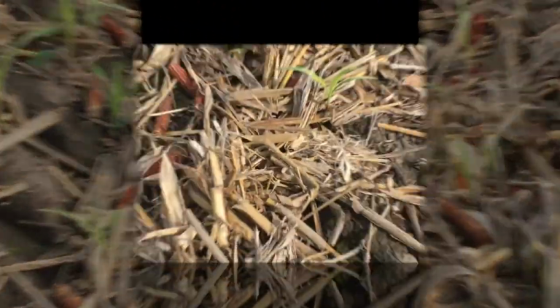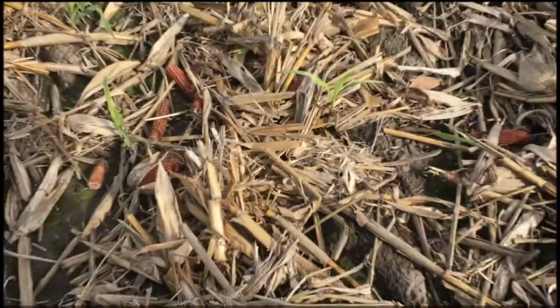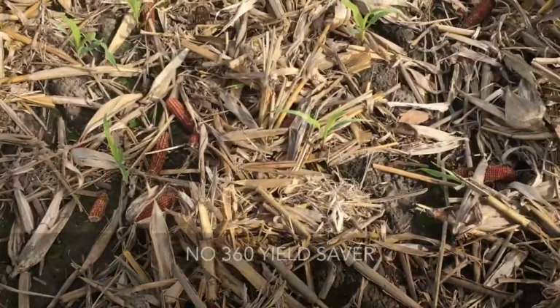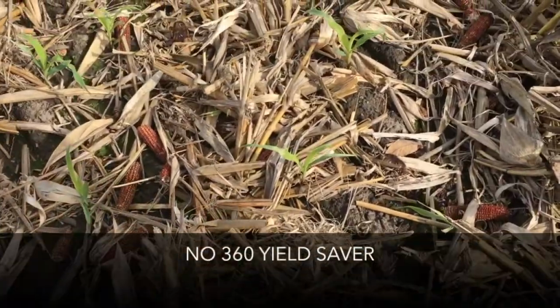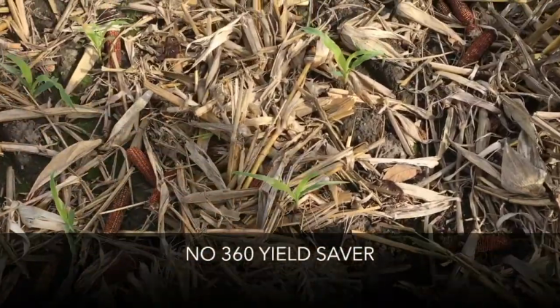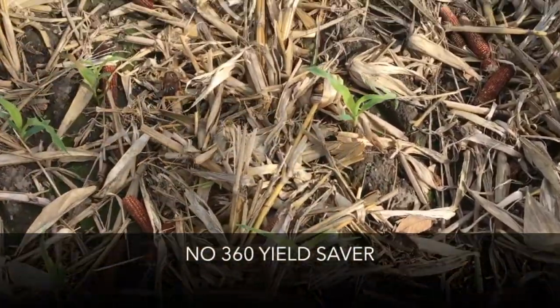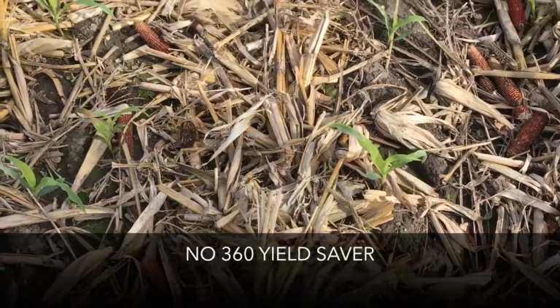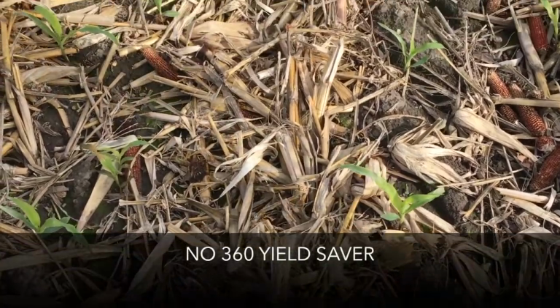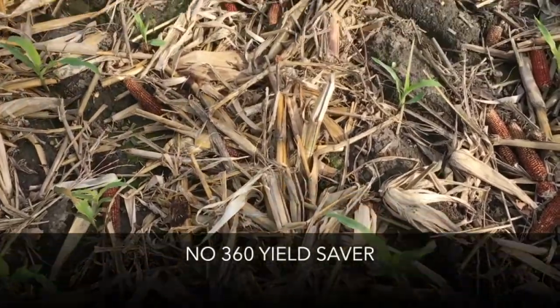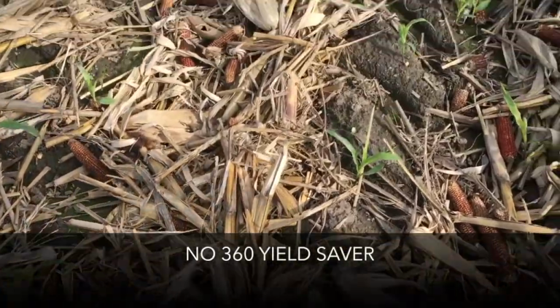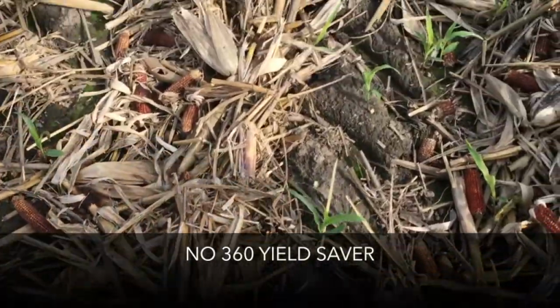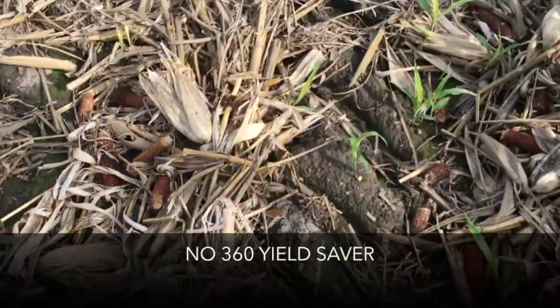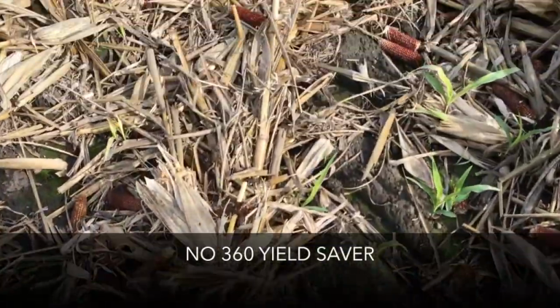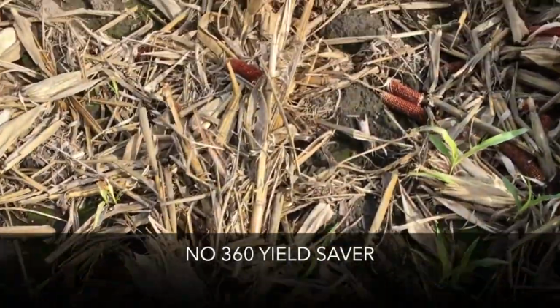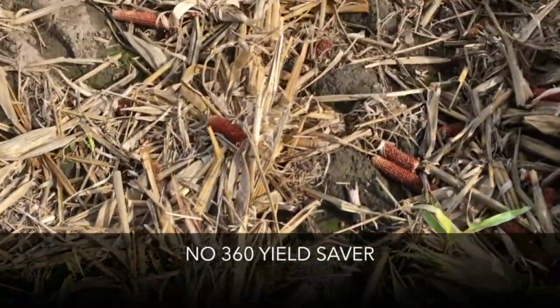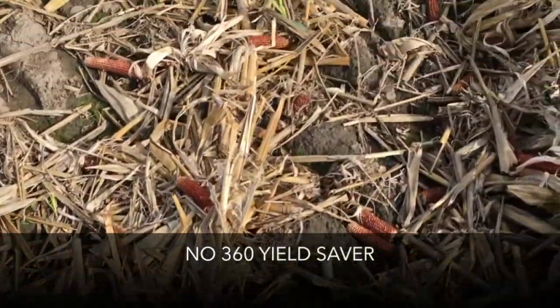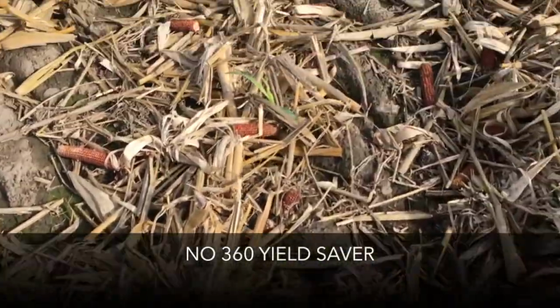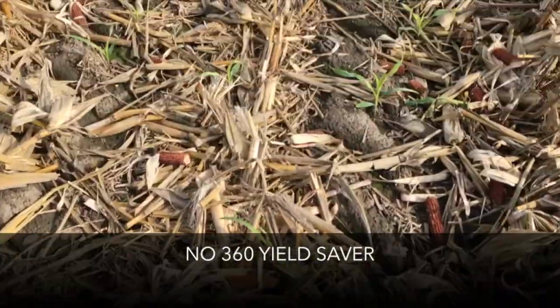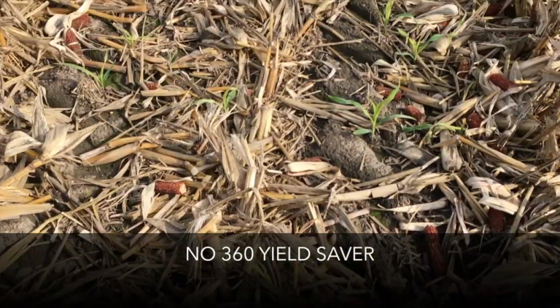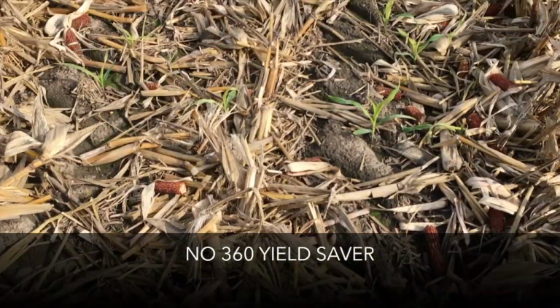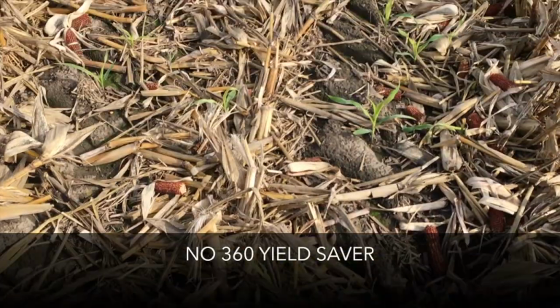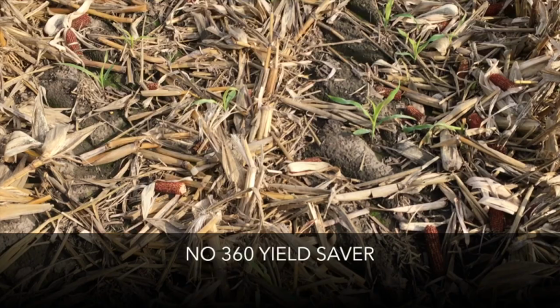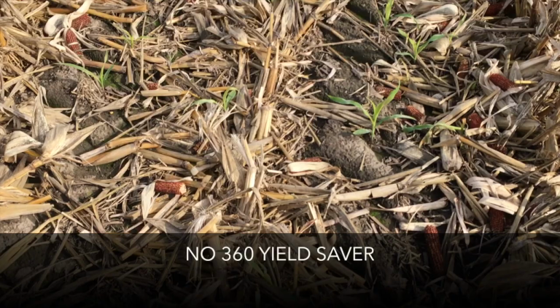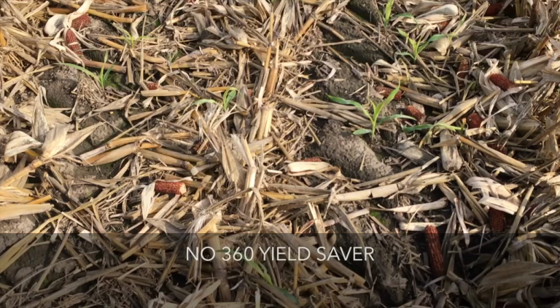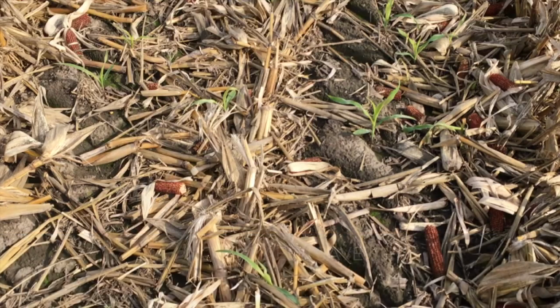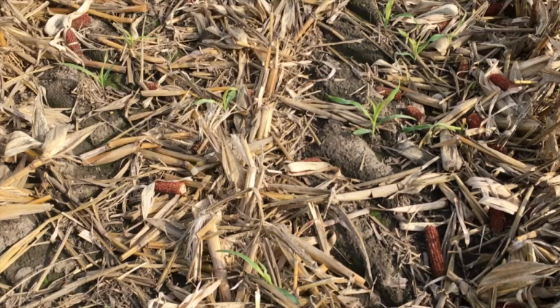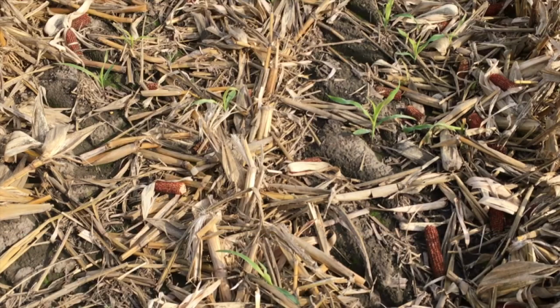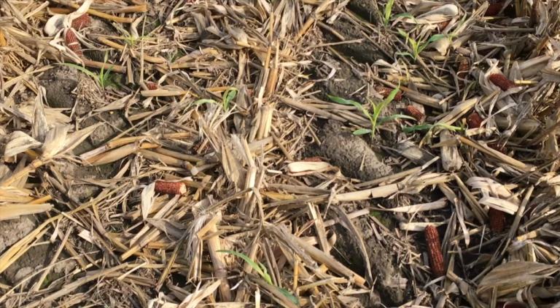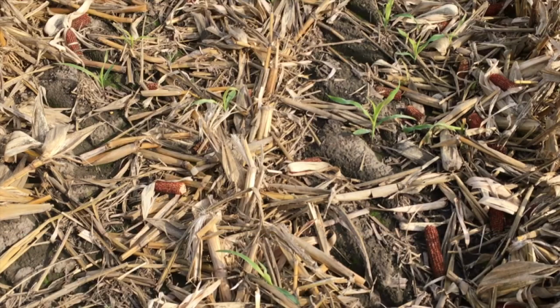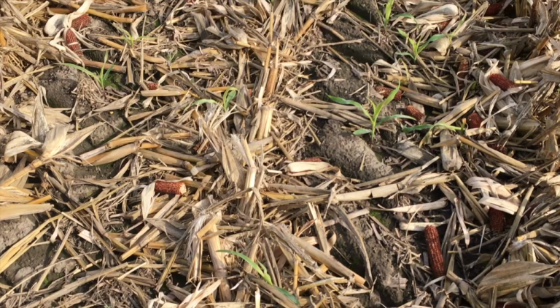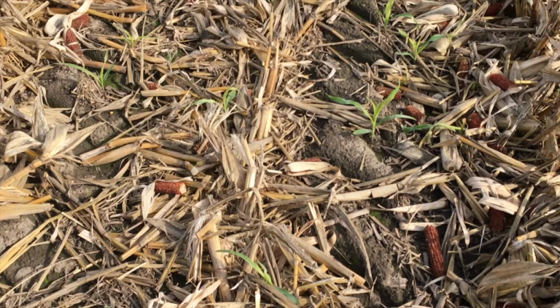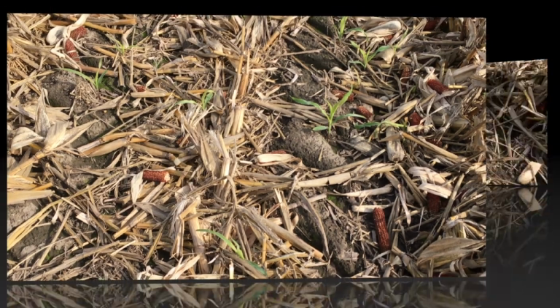This is a non-Yield Saver pair of rows and you can see there's a fair amount of corn coming up. Not all of it germinated, but you can see there's still a fair amount of corn where there was not a Yield Saver on the combine.